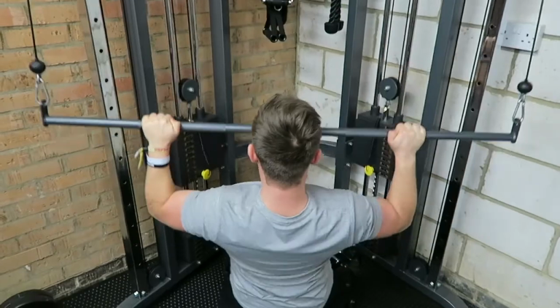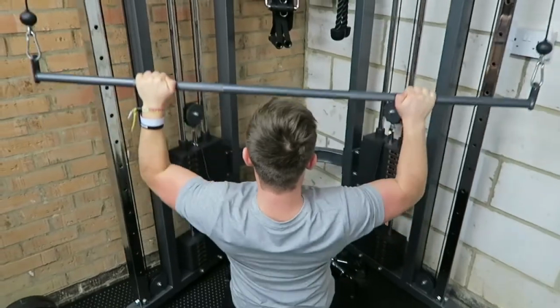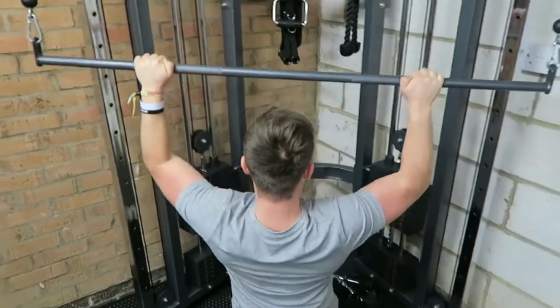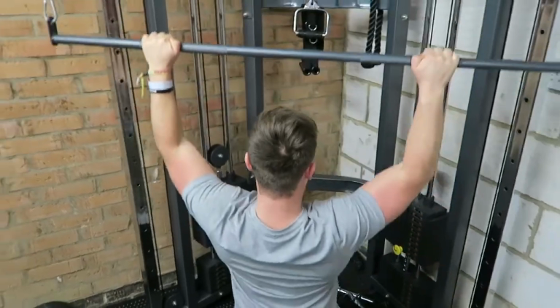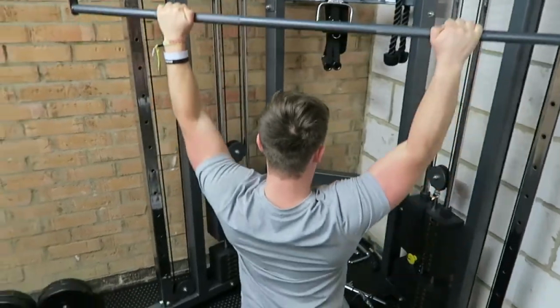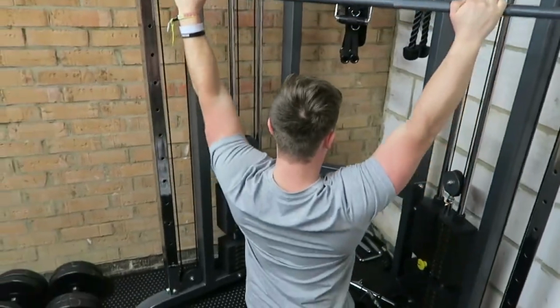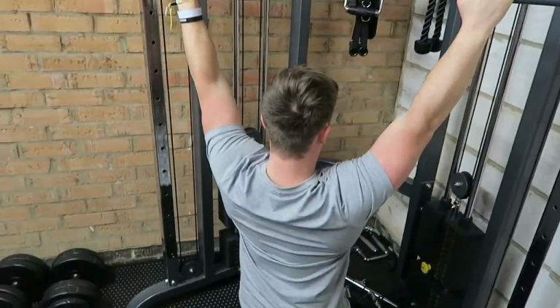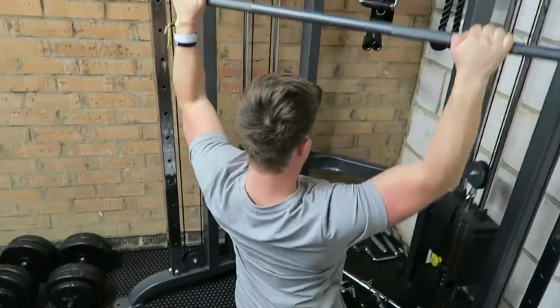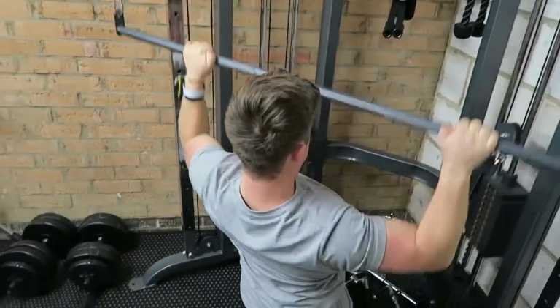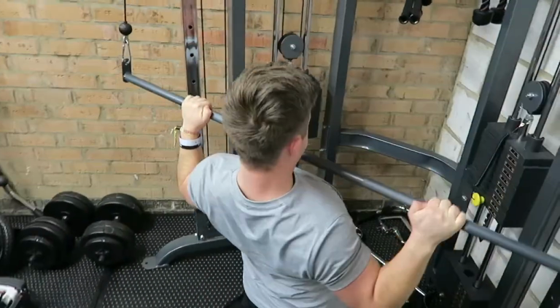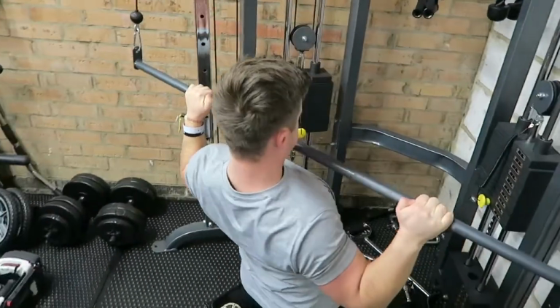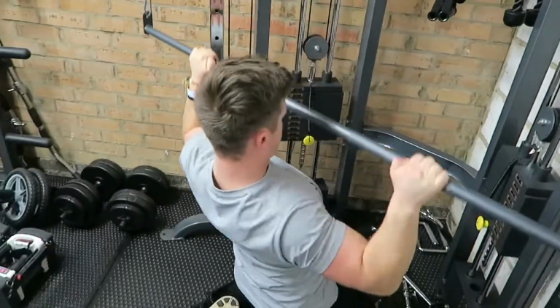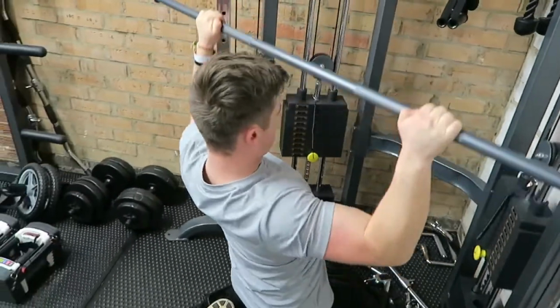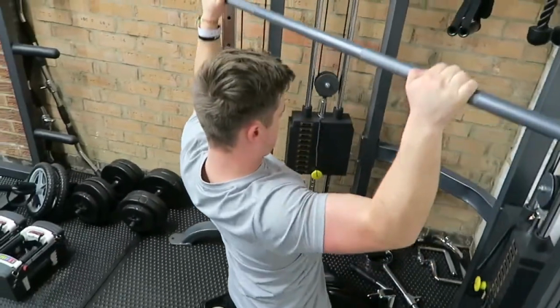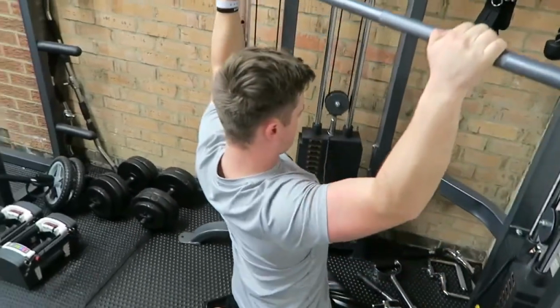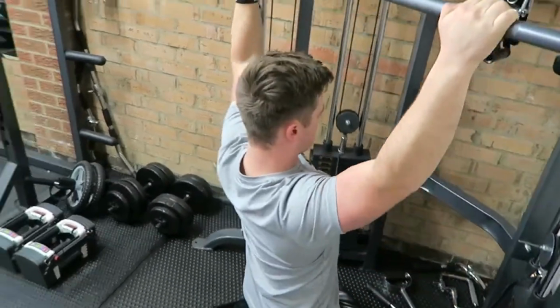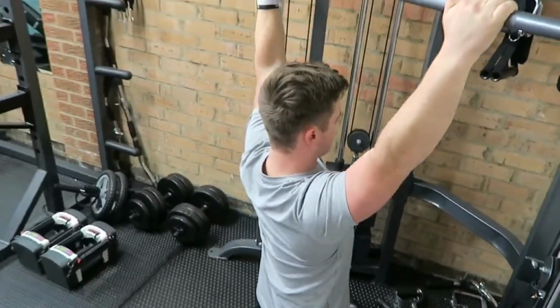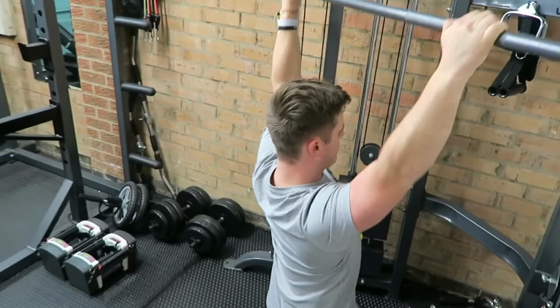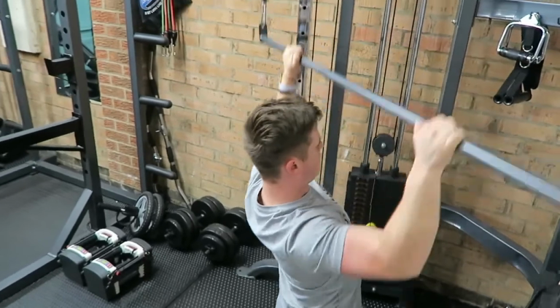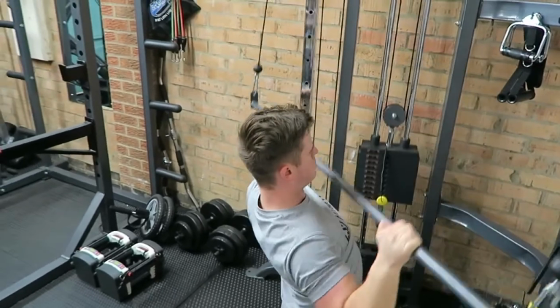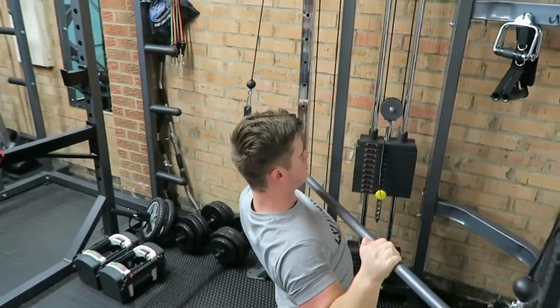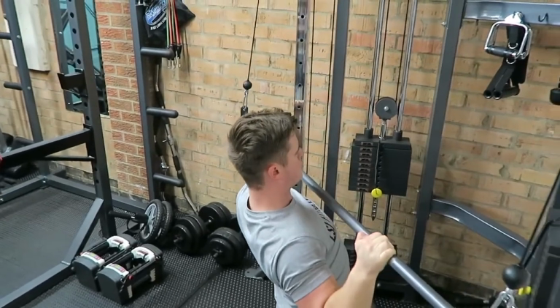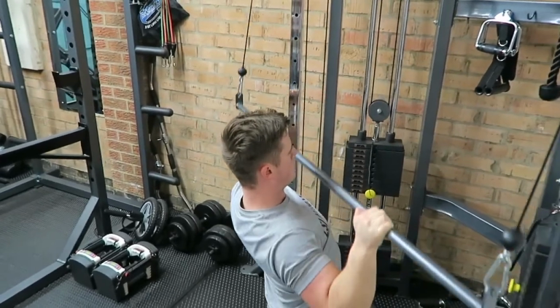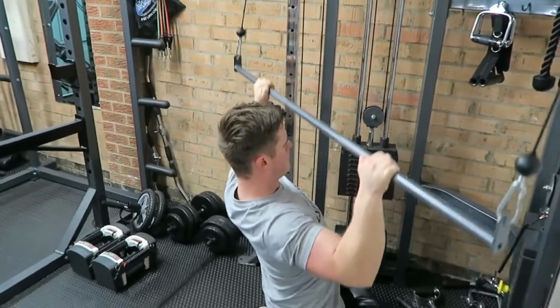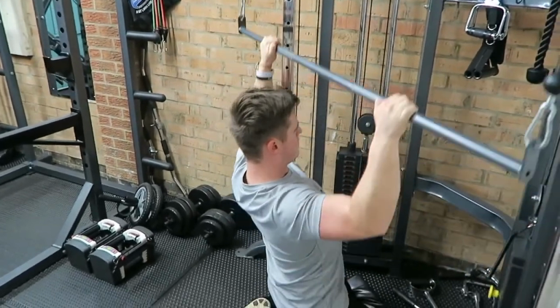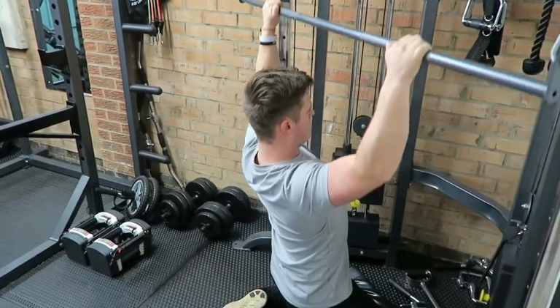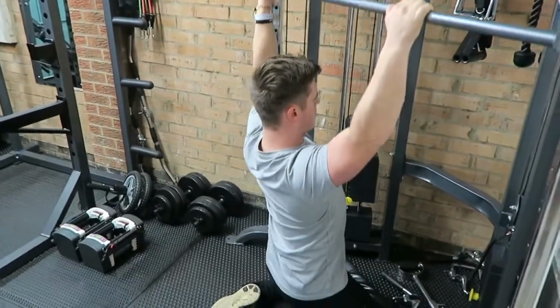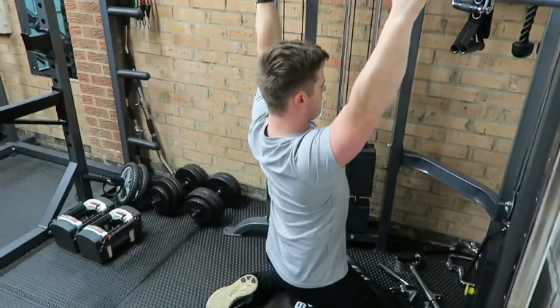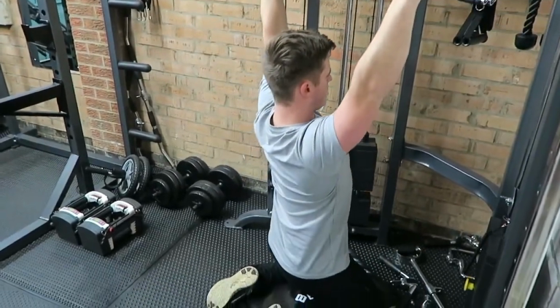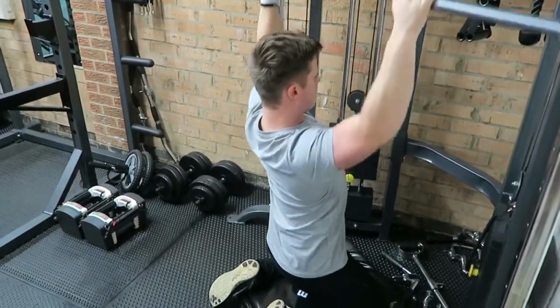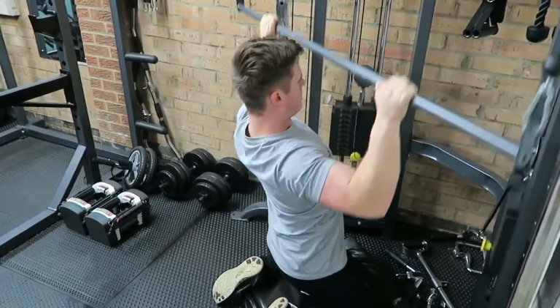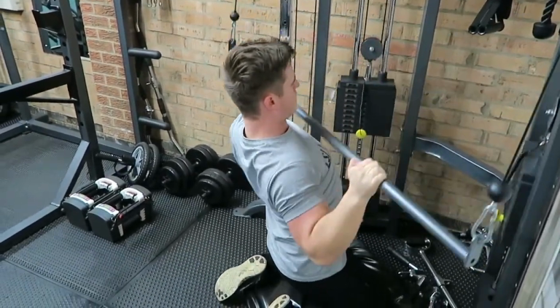Here you can see me doing a lat pulldown, really focusing on pulling from the lats and pulling from the elbows, not shifting the body weight too much, really focusing on getting that tension in the lats.